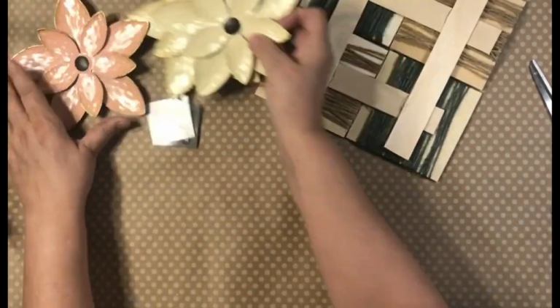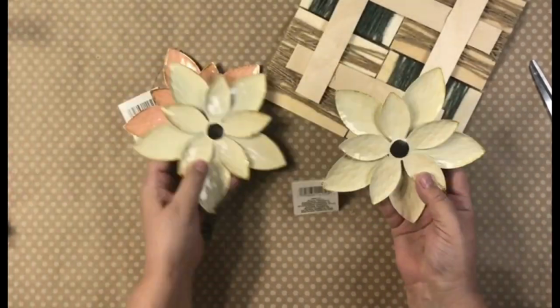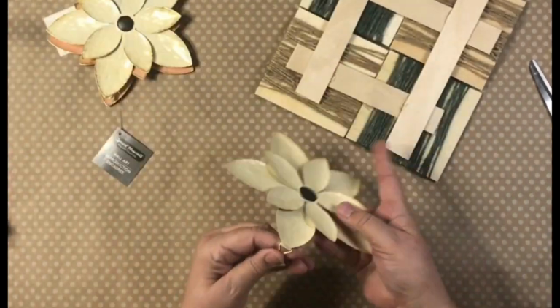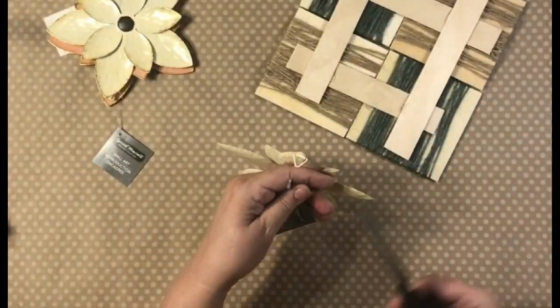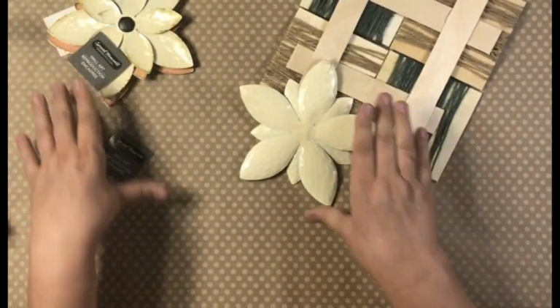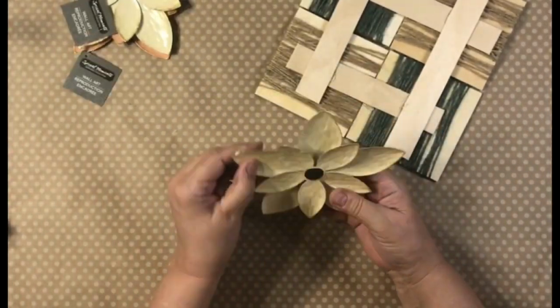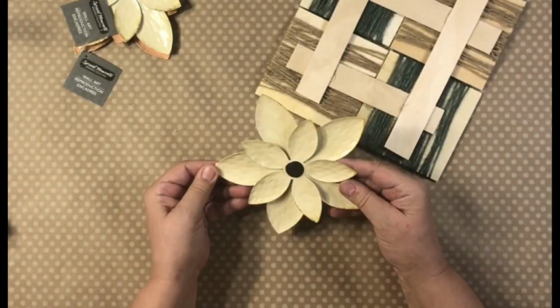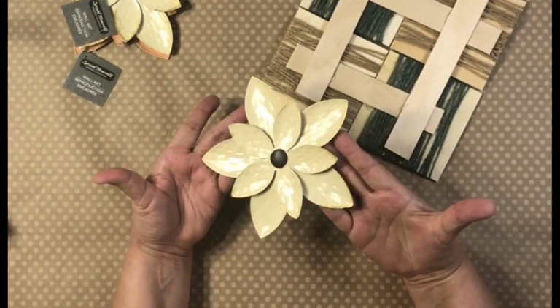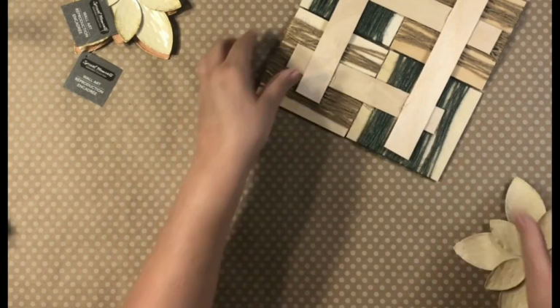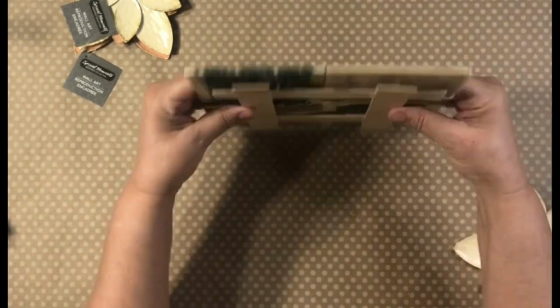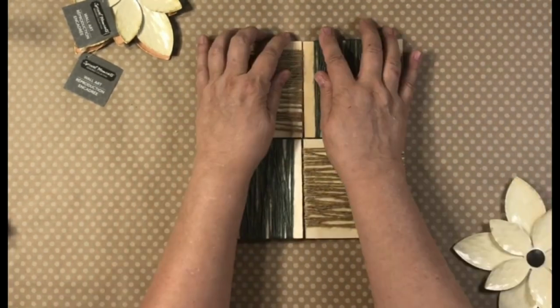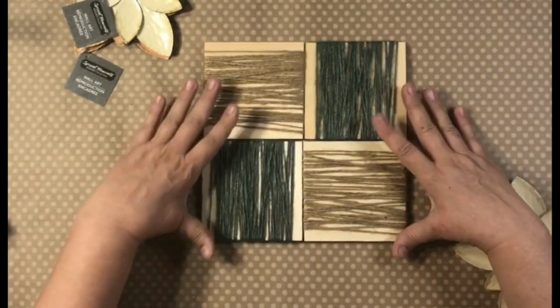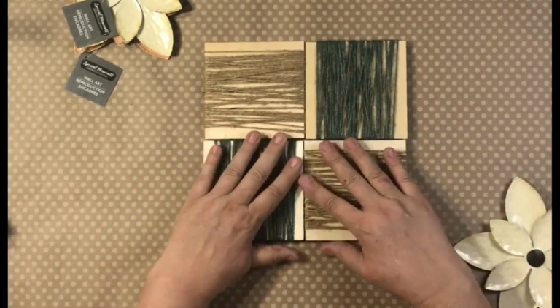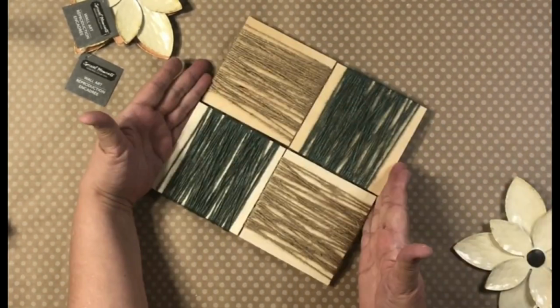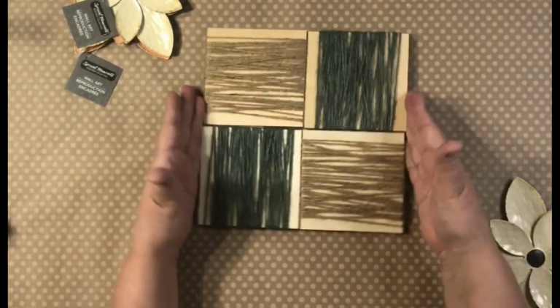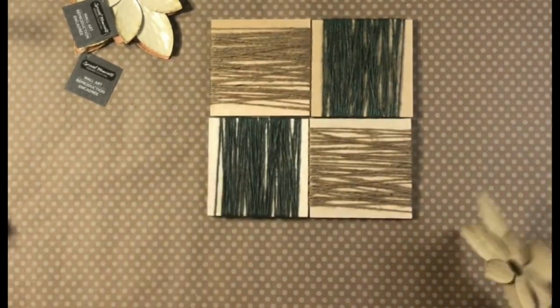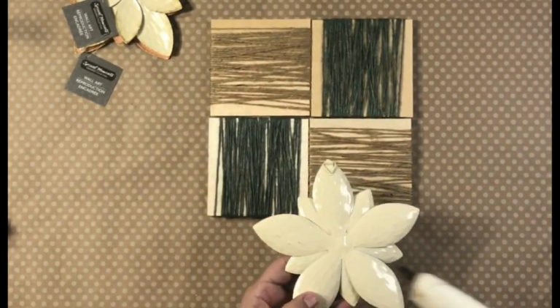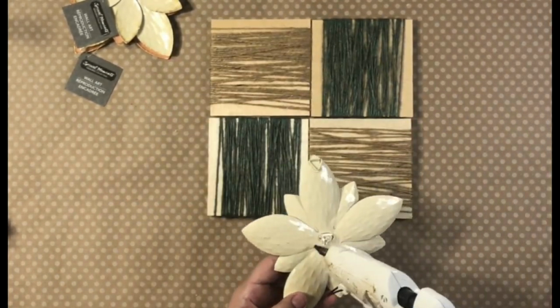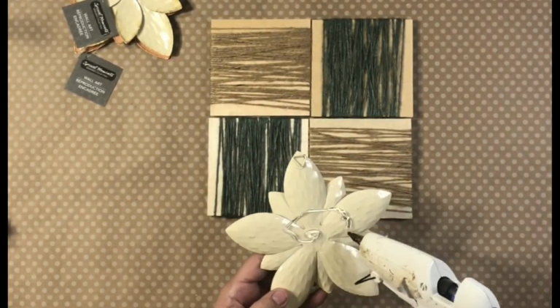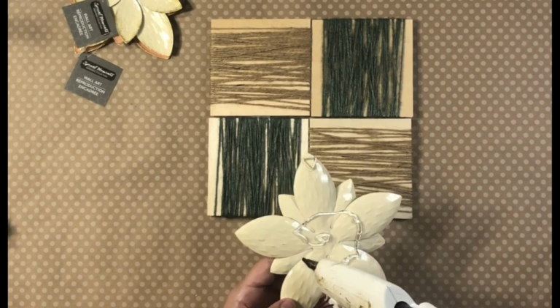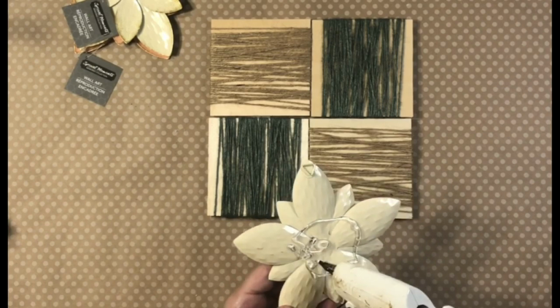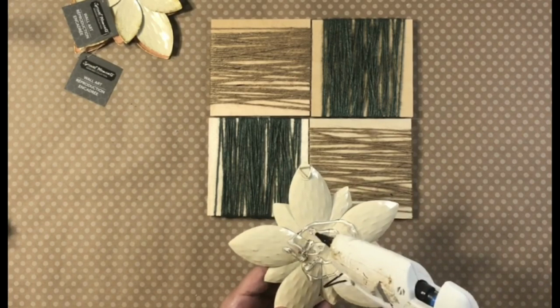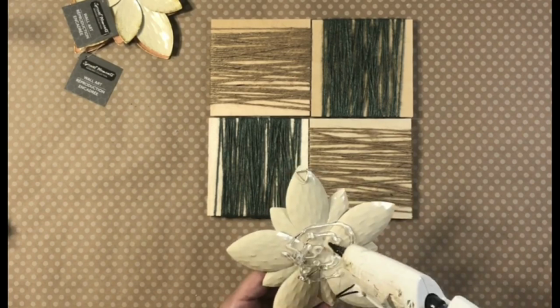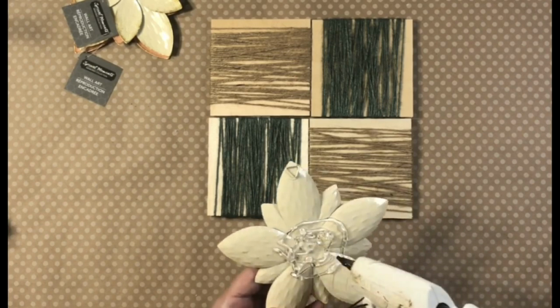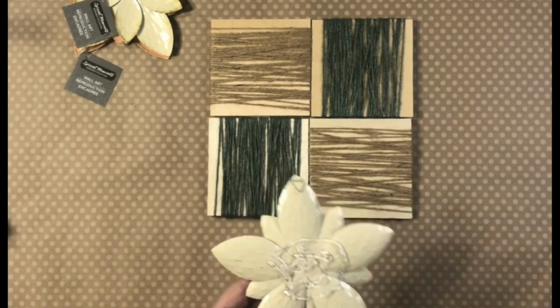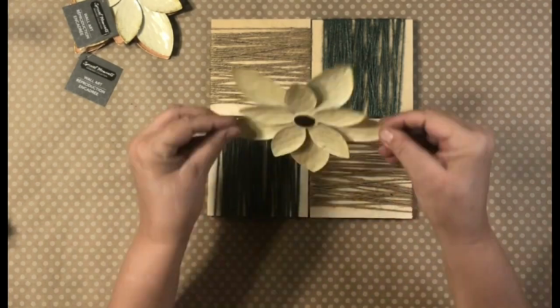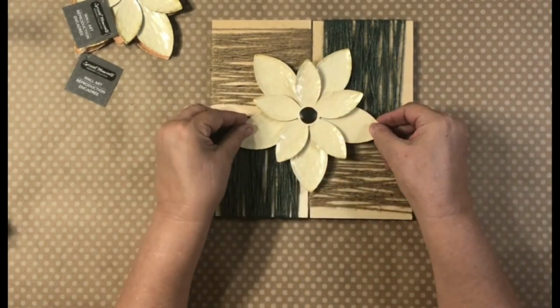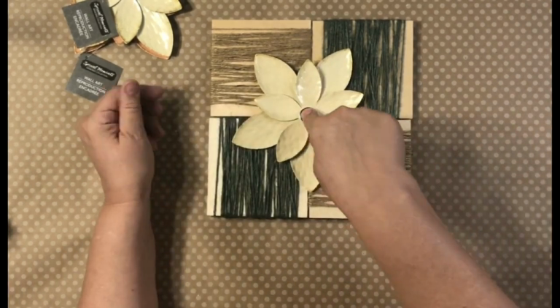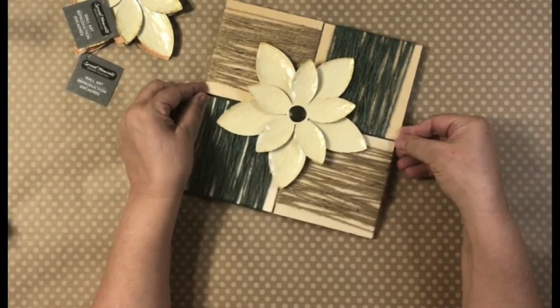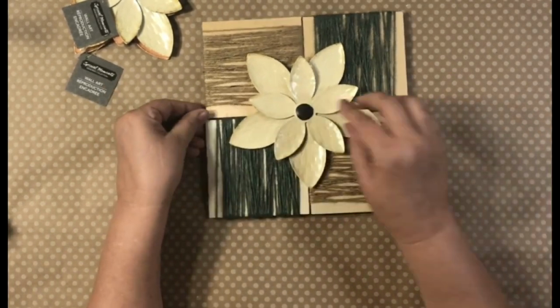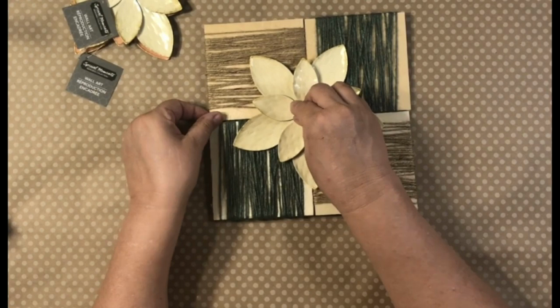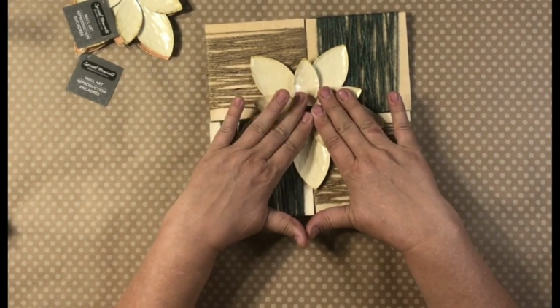You can see the popsicle sticks really helped it stay all together. I grabbed these metal flowers from Dollar Tree — they have them in a neutral beige color and then a pink color.